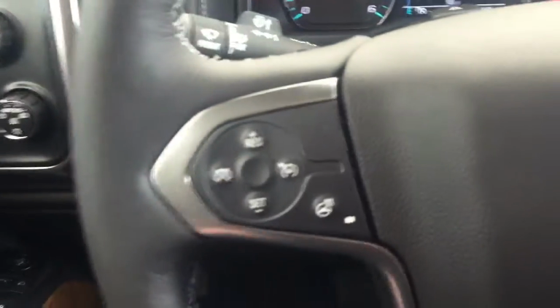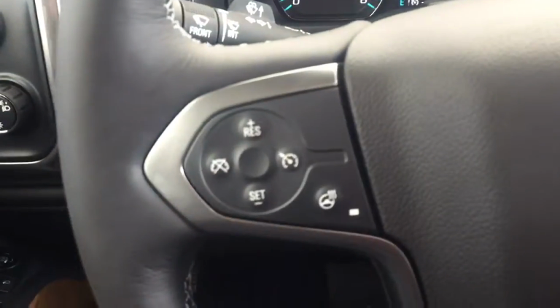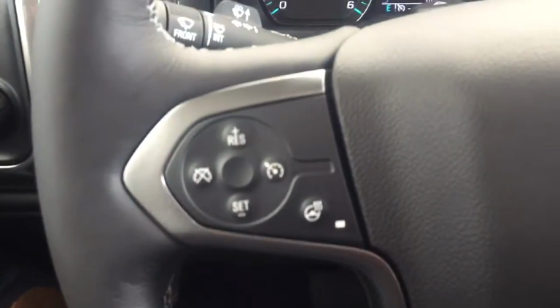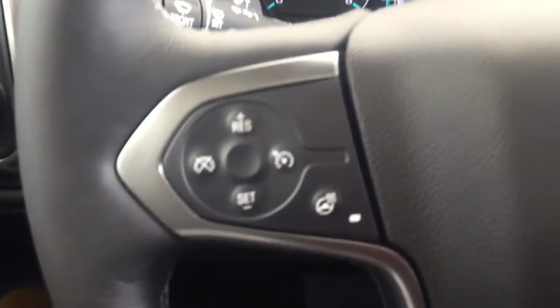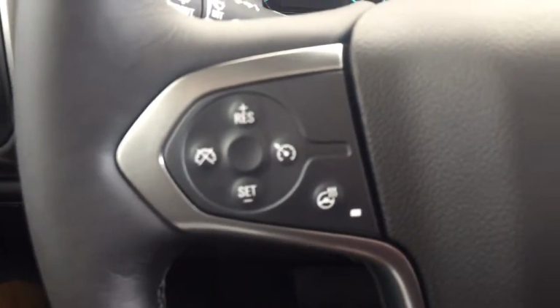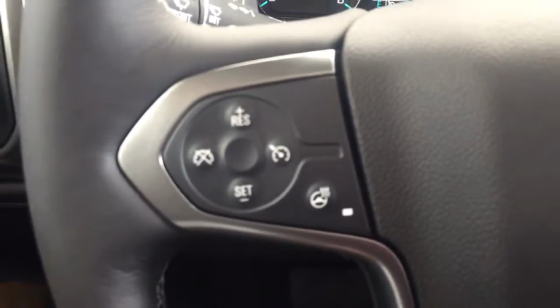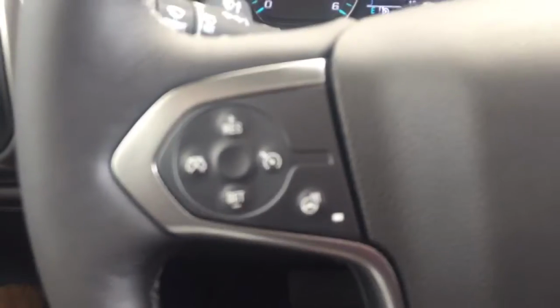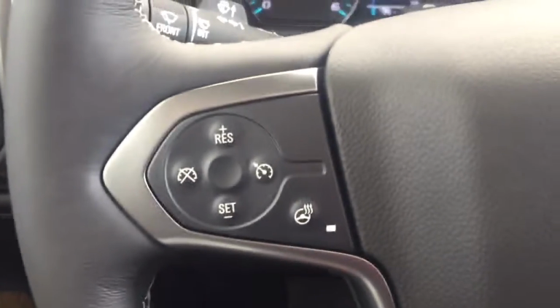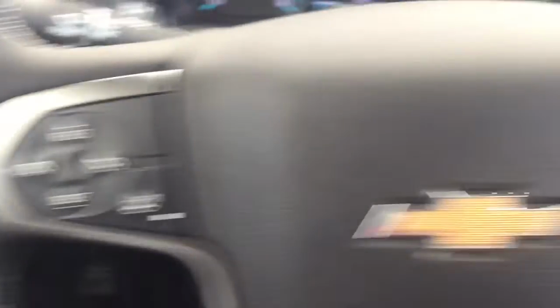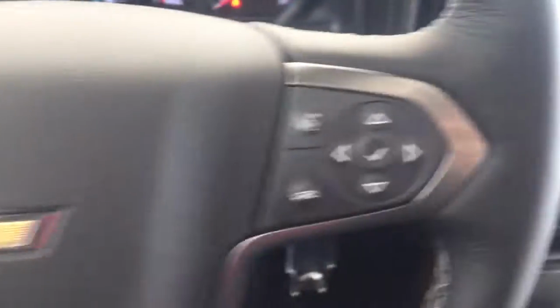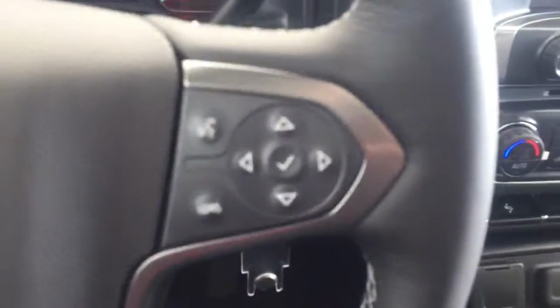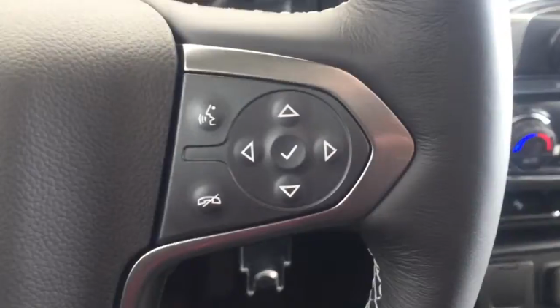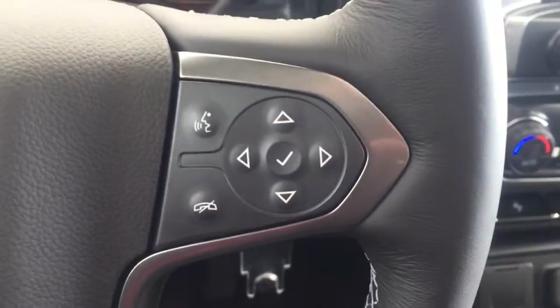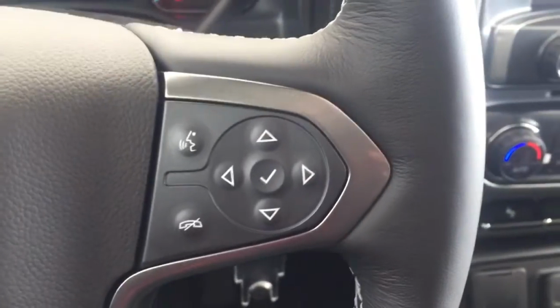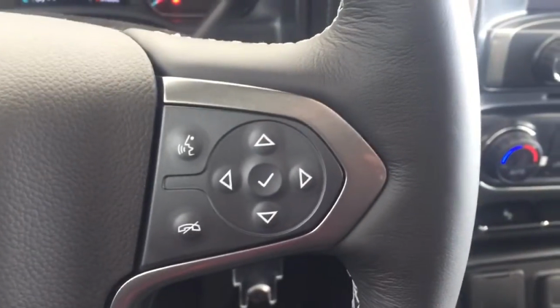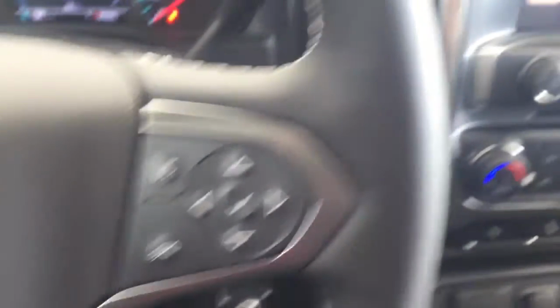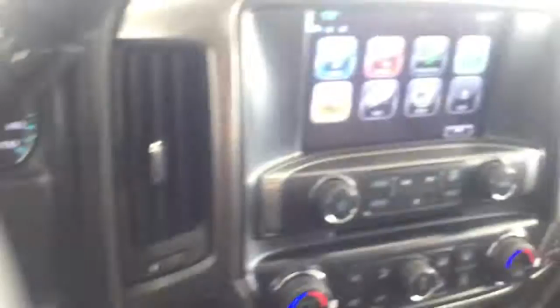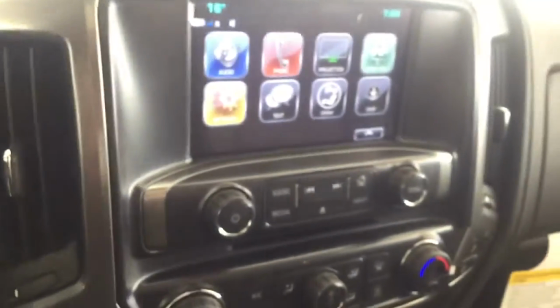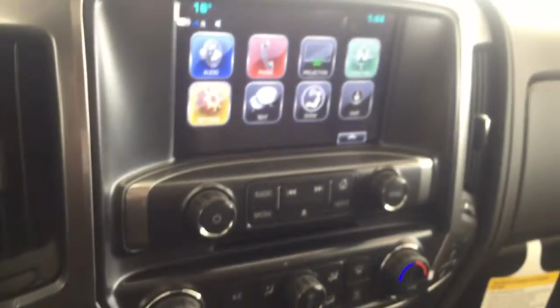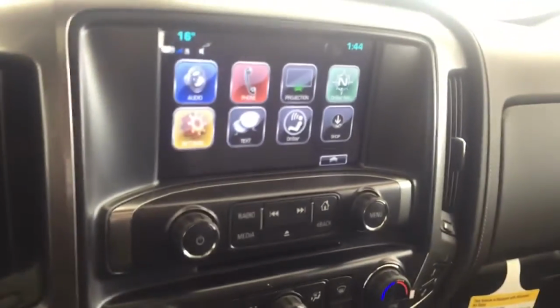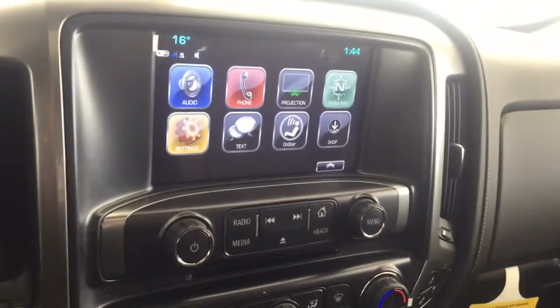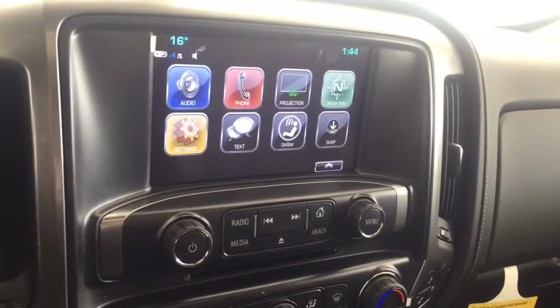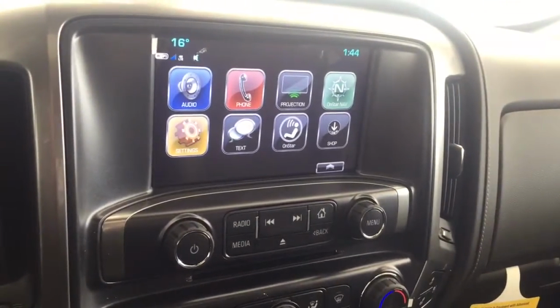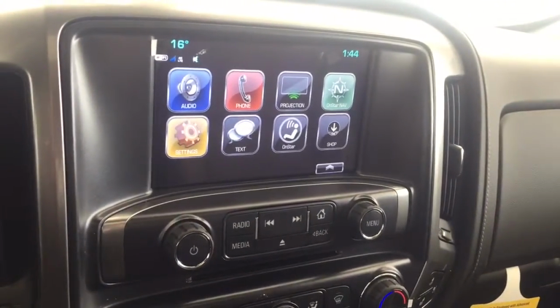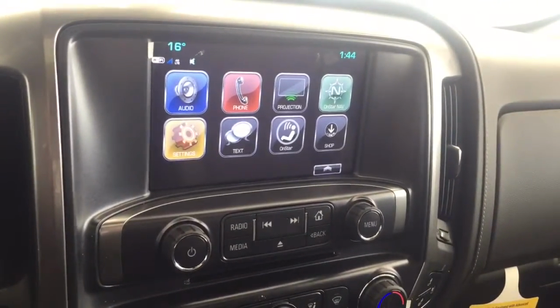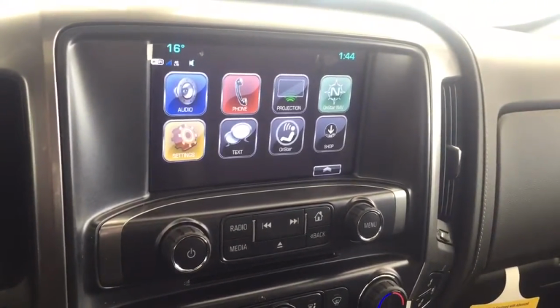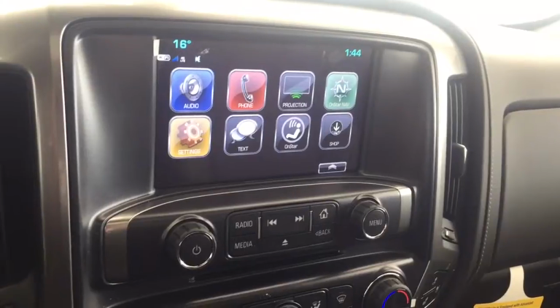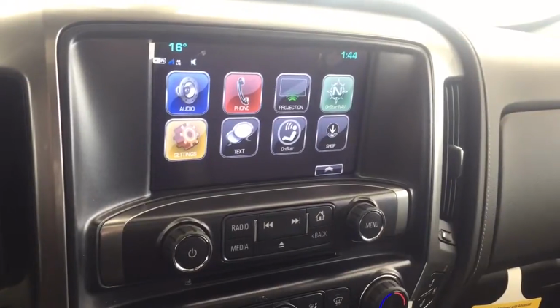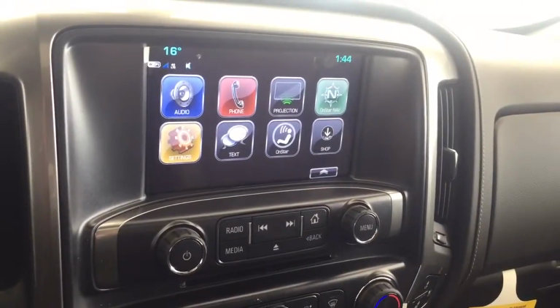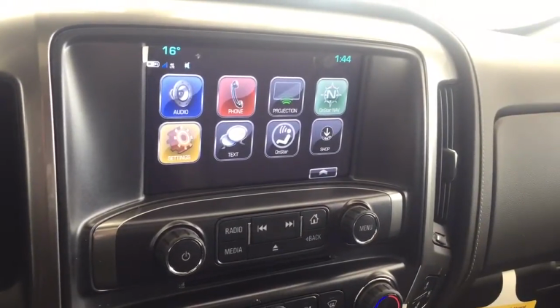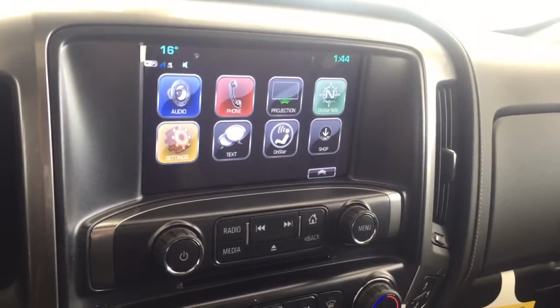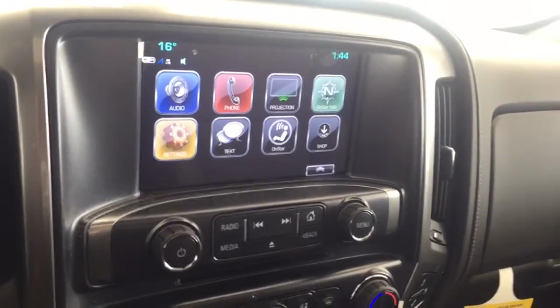On the steering wheel we have cruise control, heated steering wheel, Bluetooth capability, media controls, screen display with AM FM radio, Sirius XM radio, rearview backup camera, and CD player.